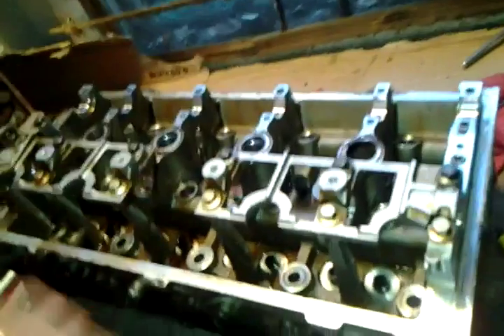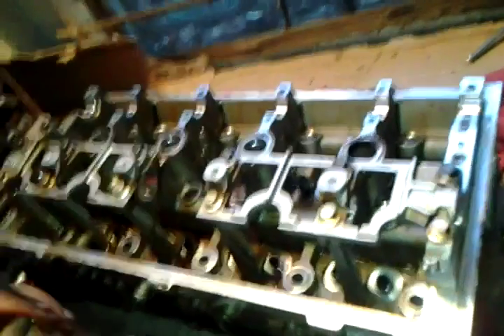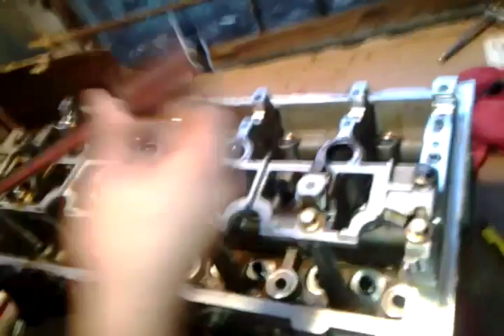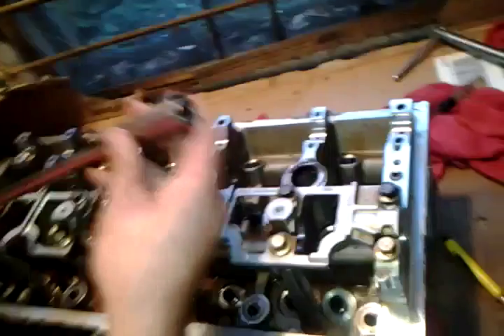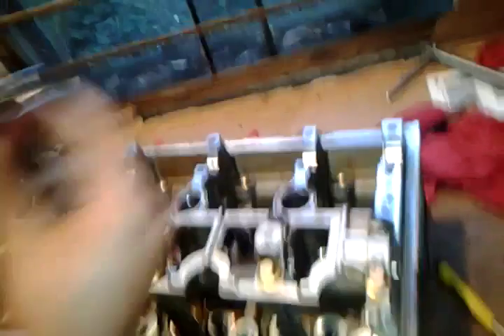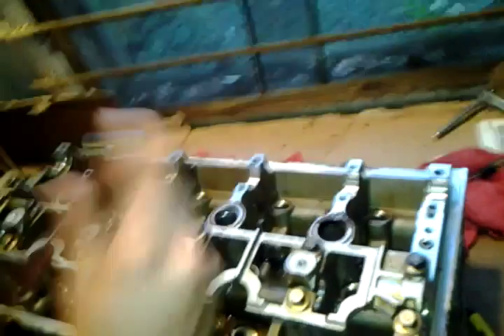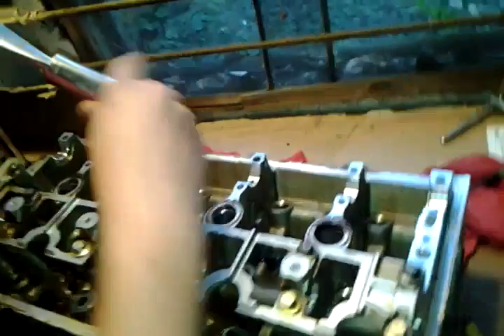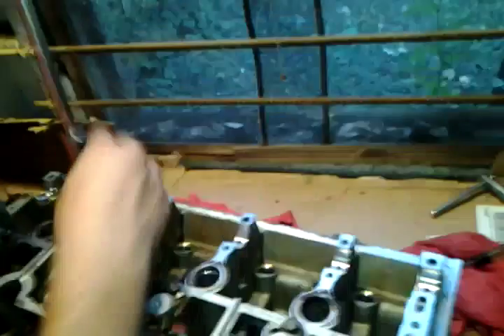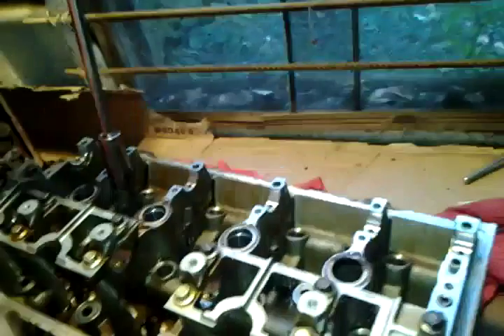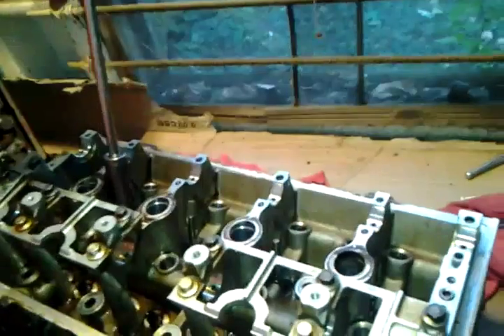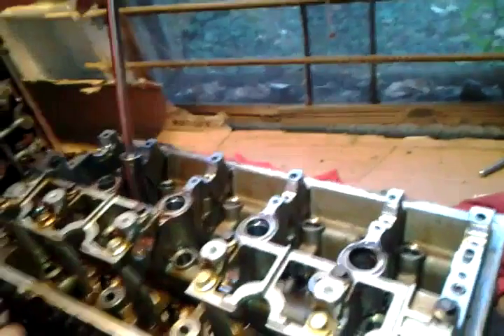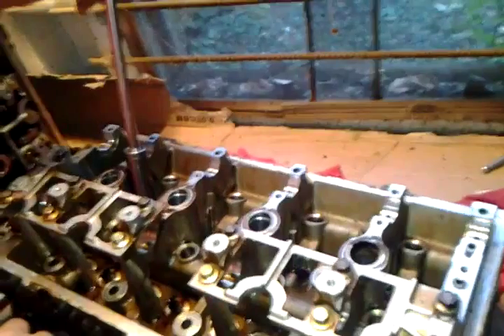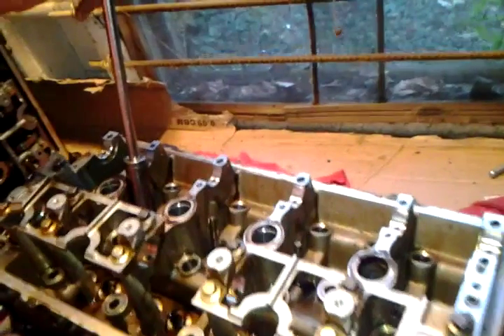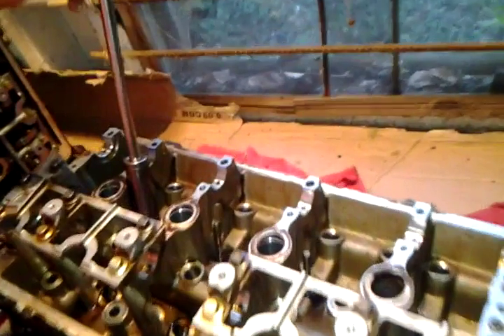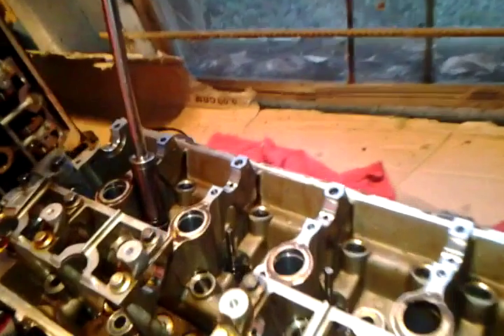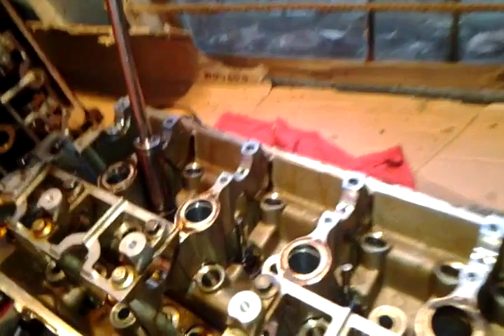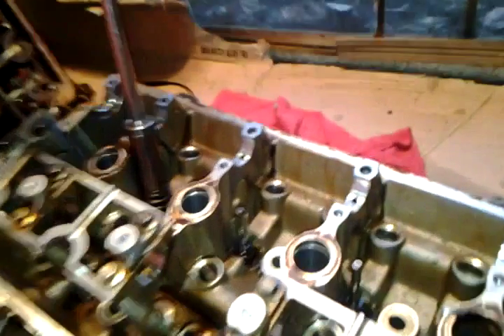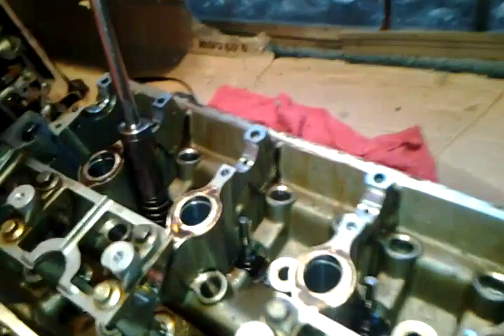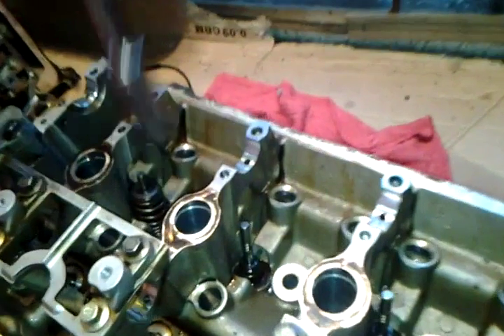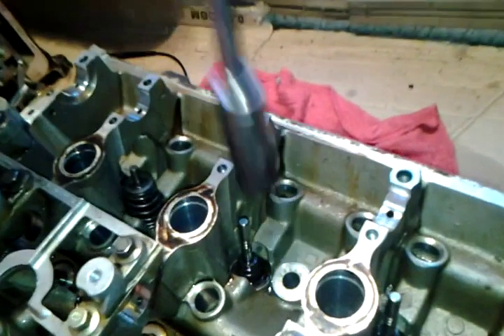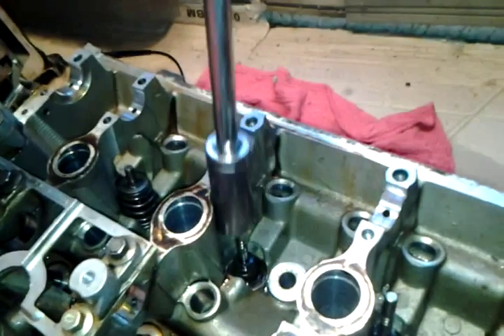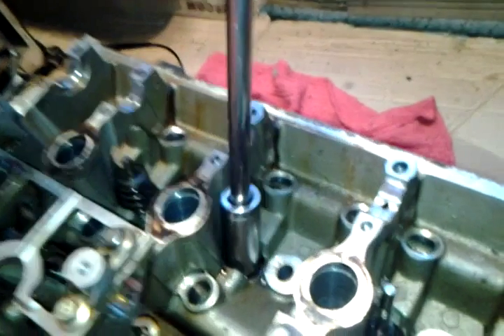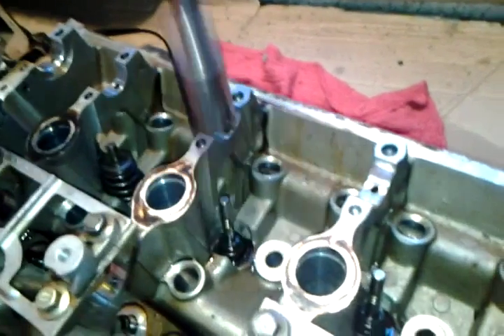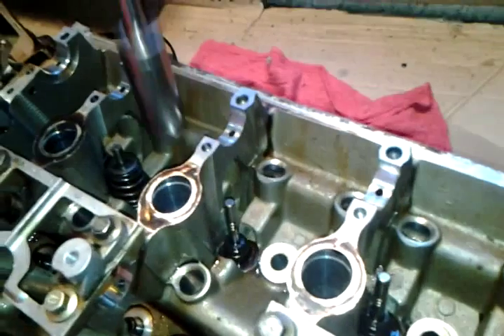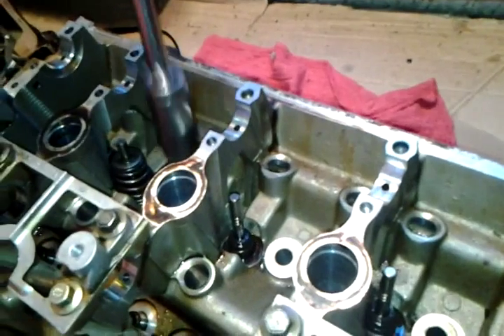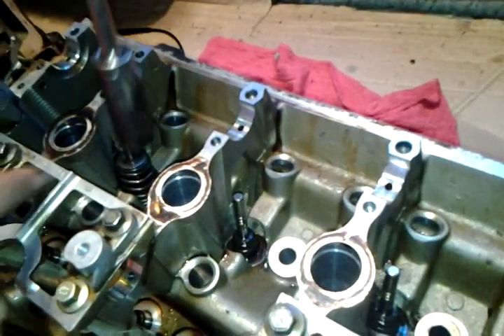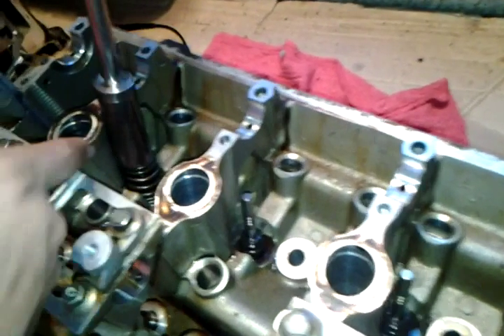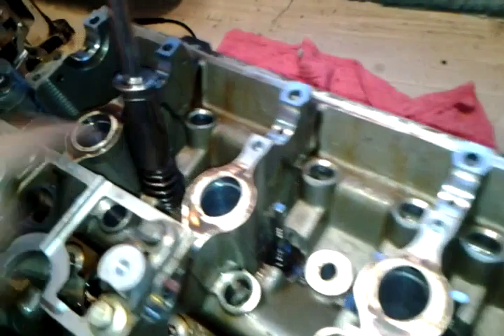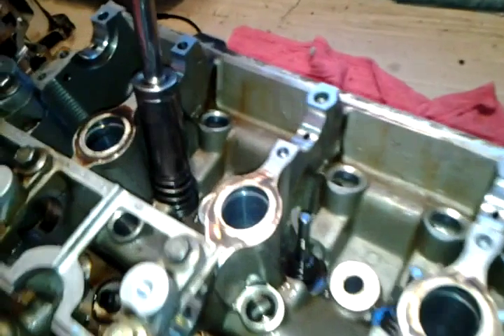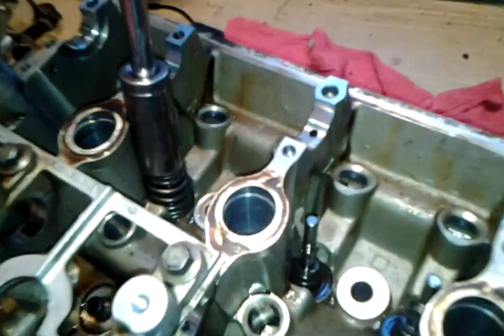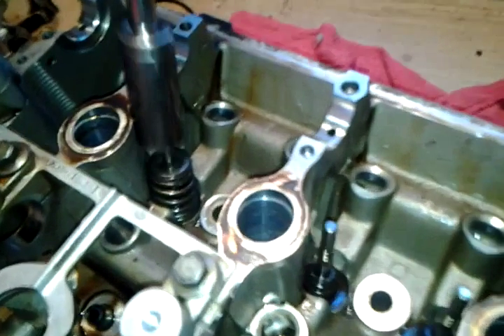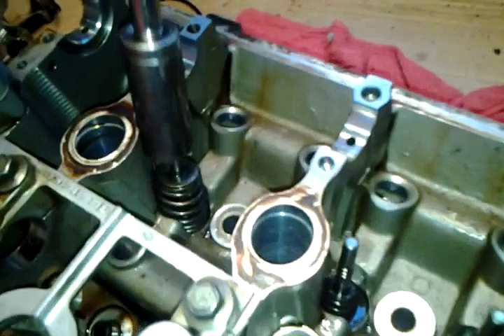What you'll need is an extension socket that fits over the valve but doesn't slide over the top of the retainer sleeve. That's one that's already removed, but you can see on this side you'll just fit it over top of that.